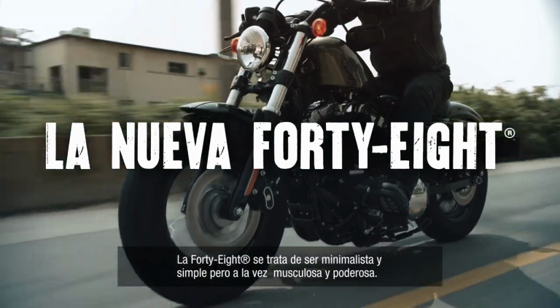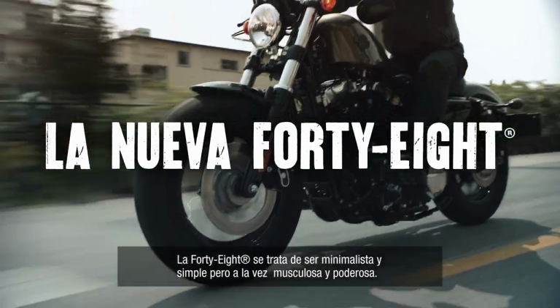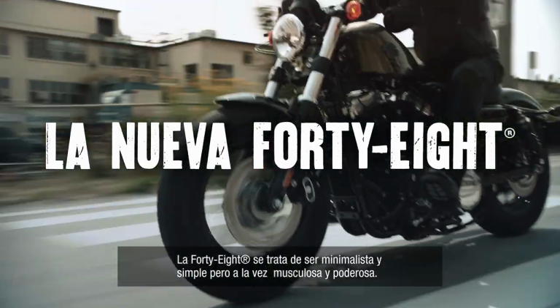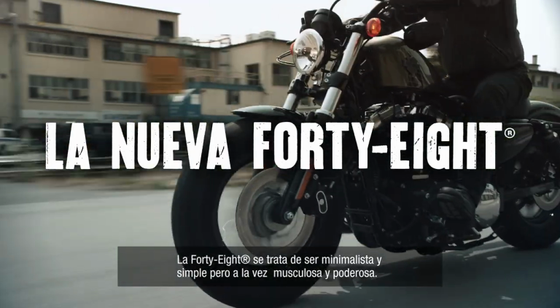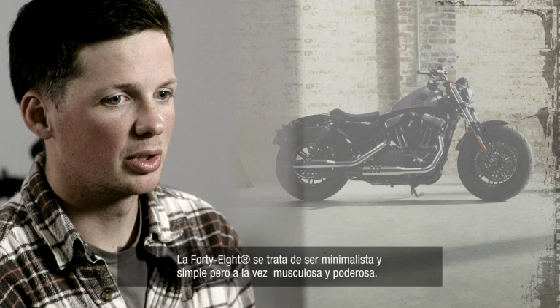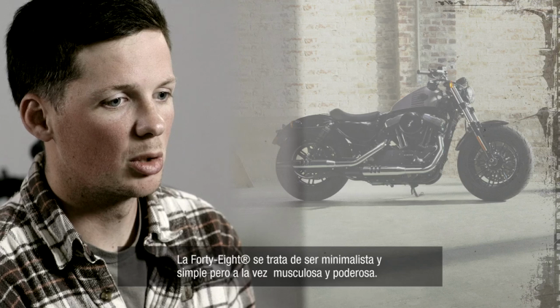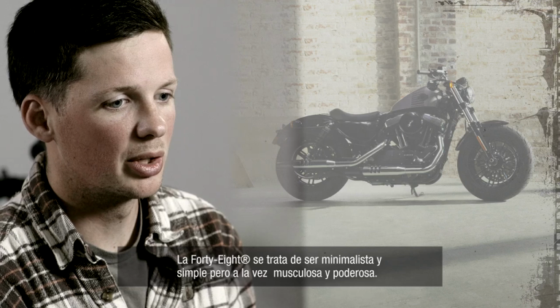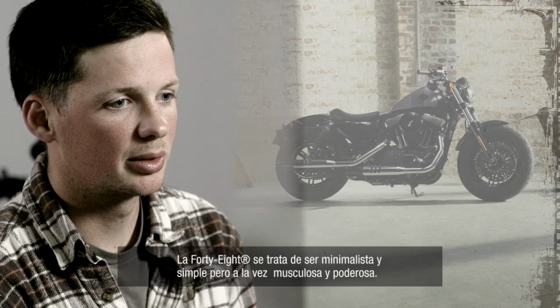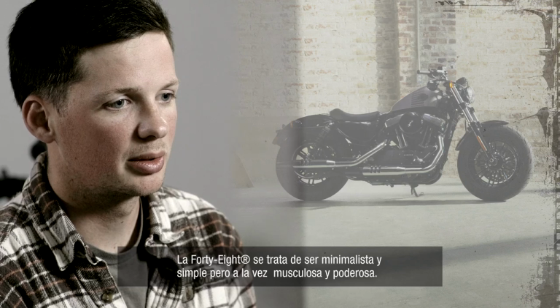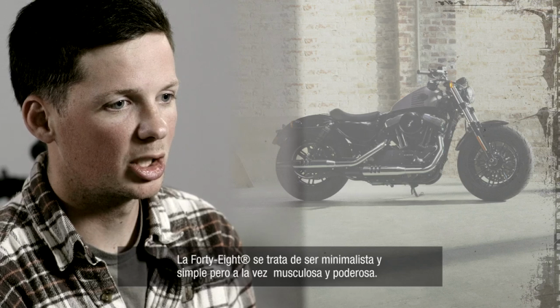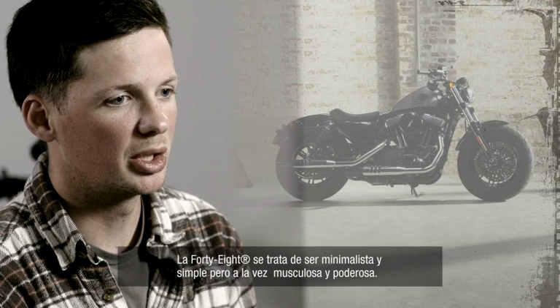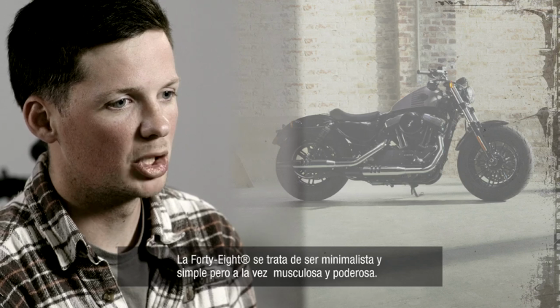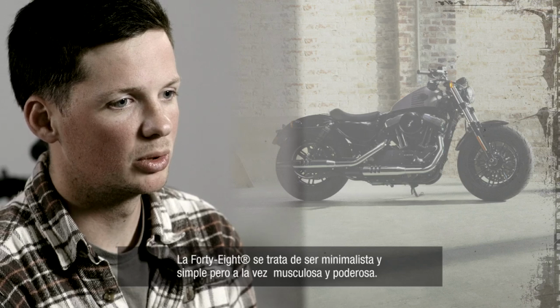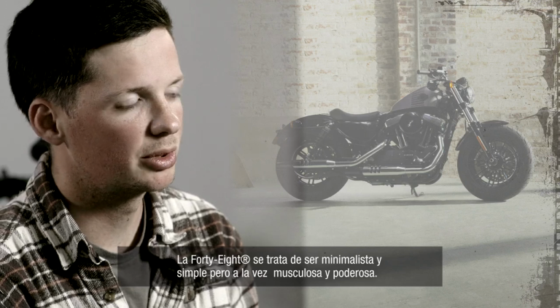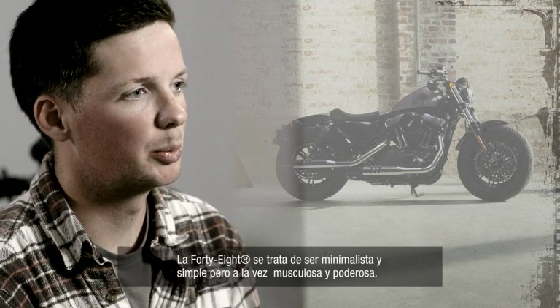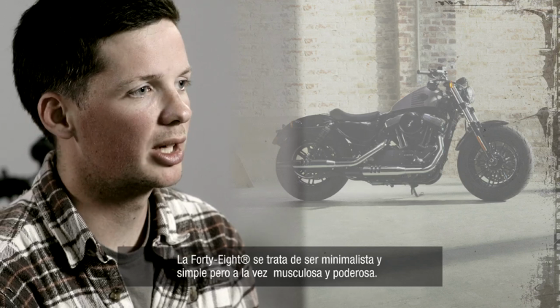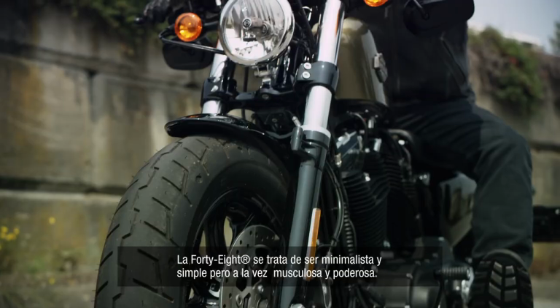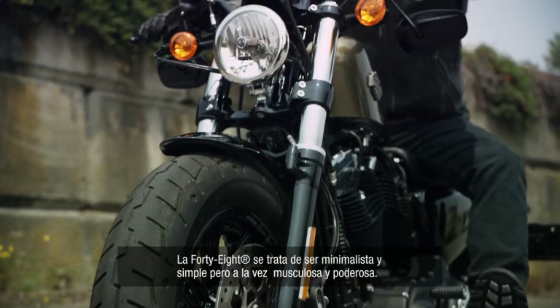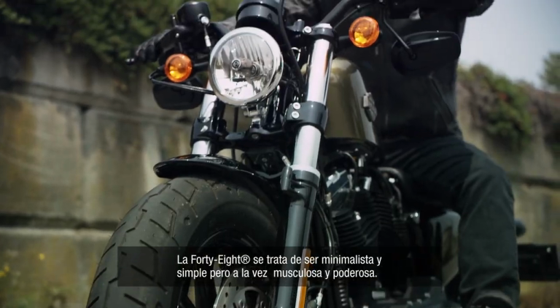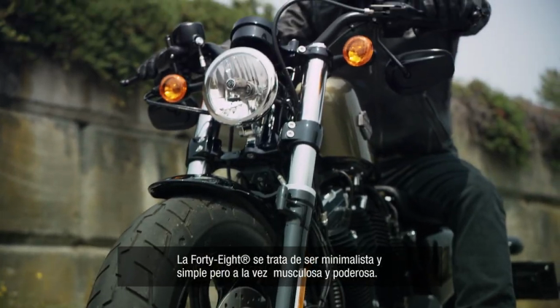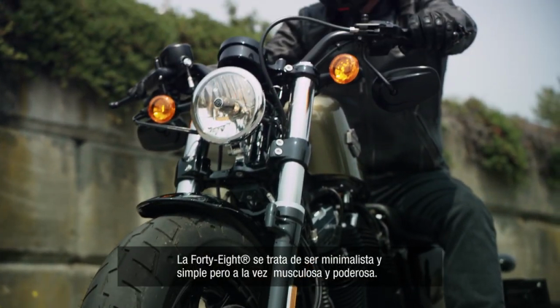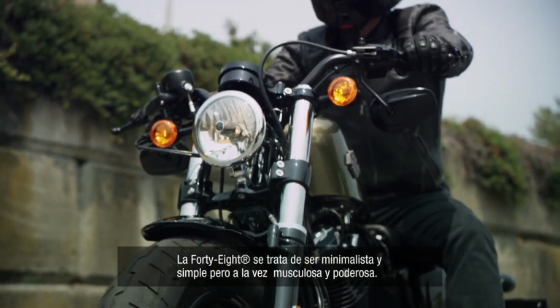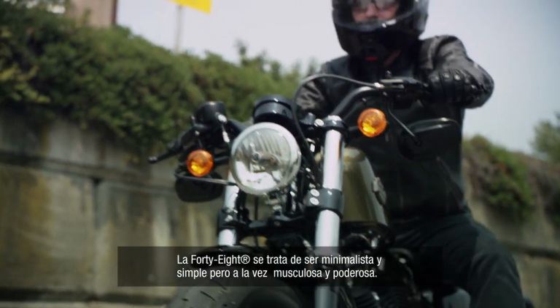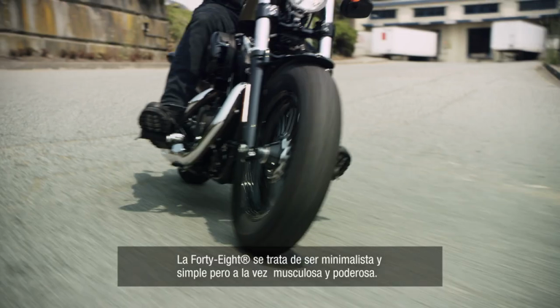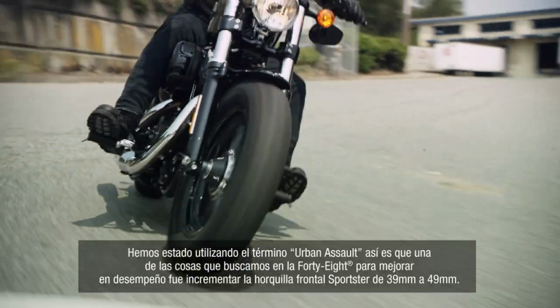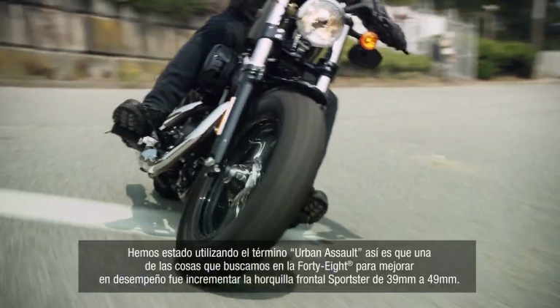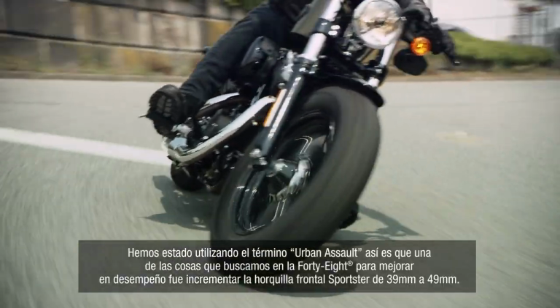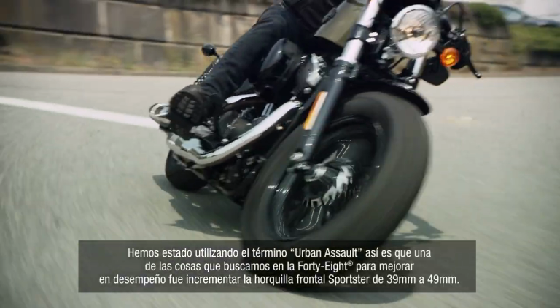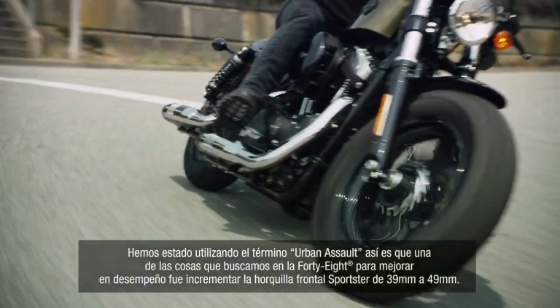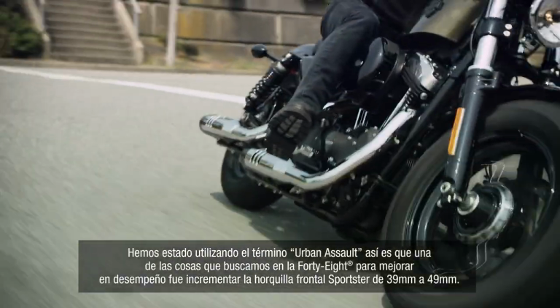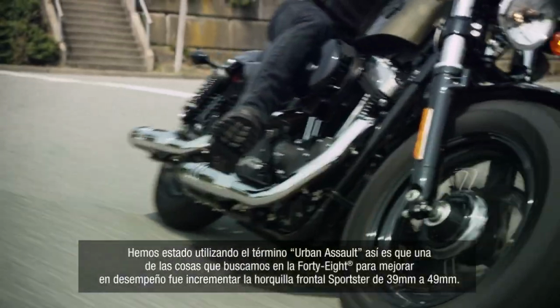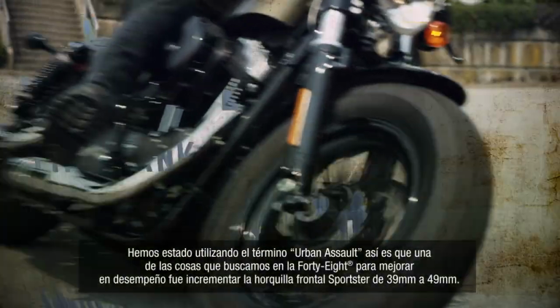The 48 is really all about being minimal and stripped back, but also muscular and tough. We've been using the term 'urban assault.'